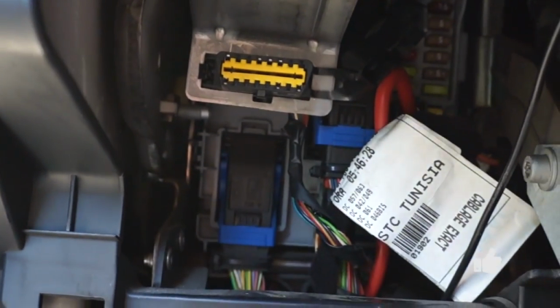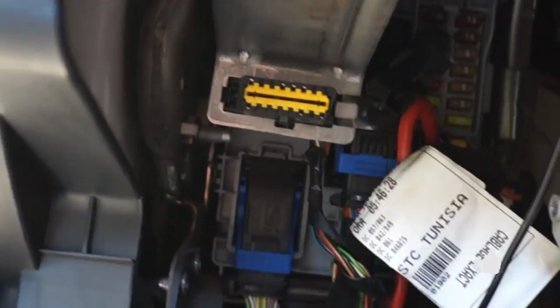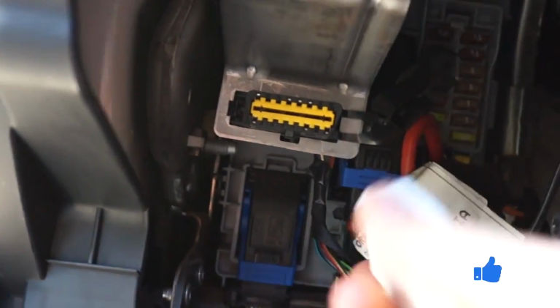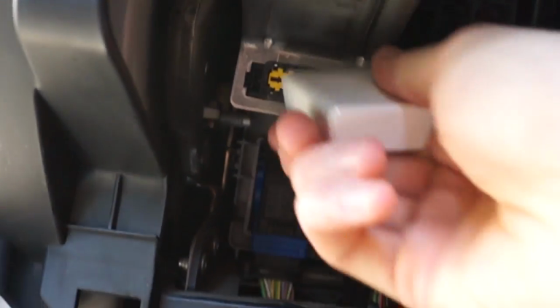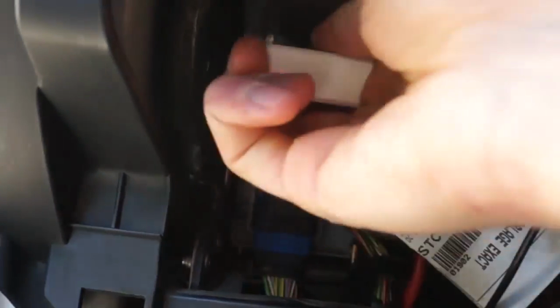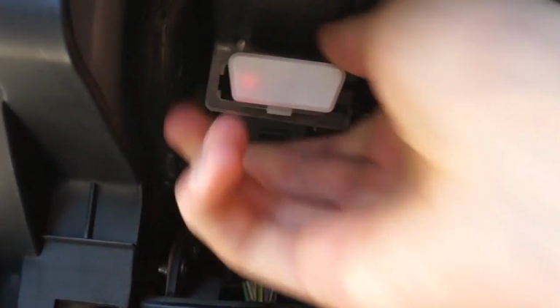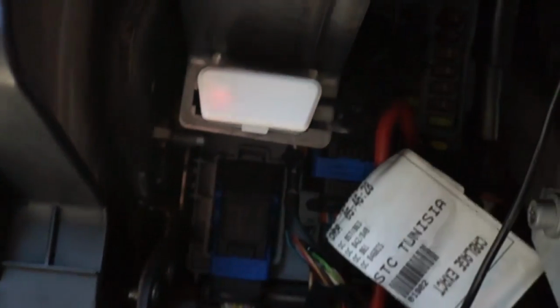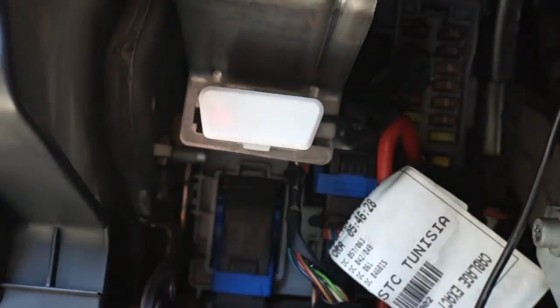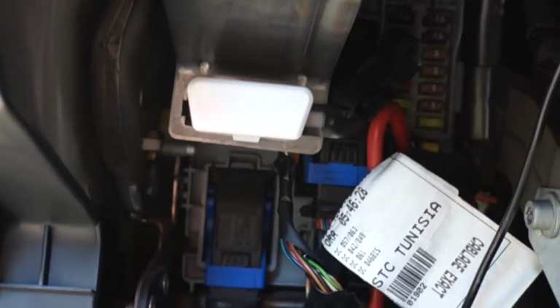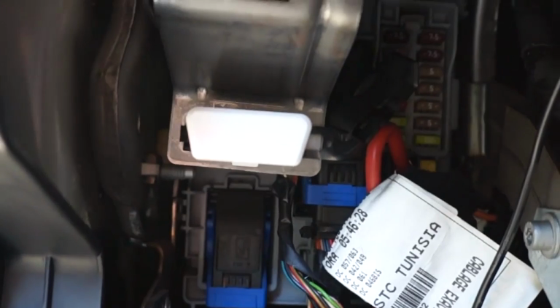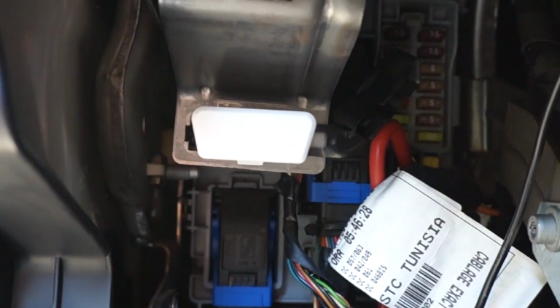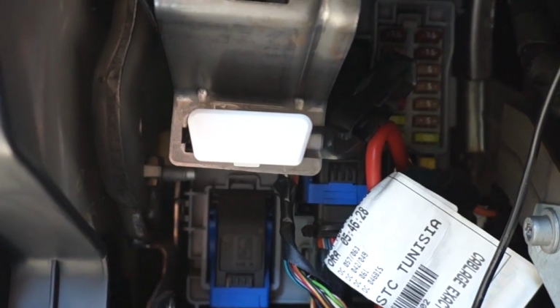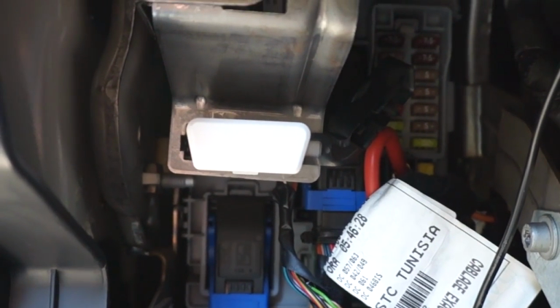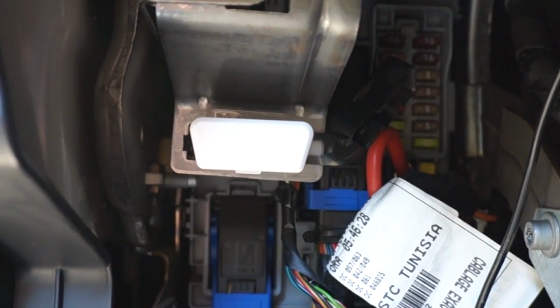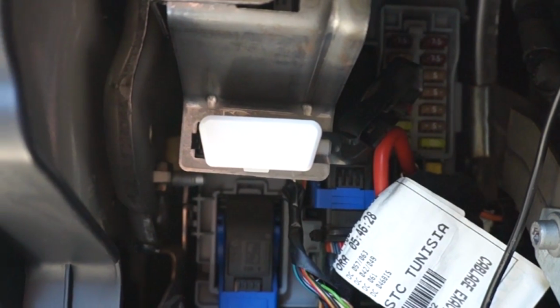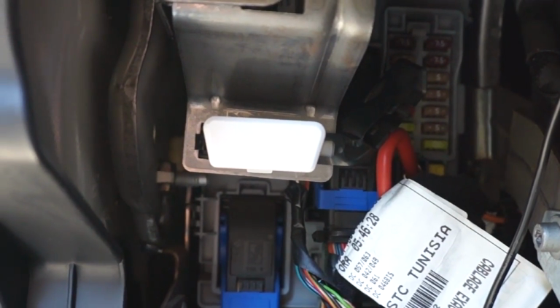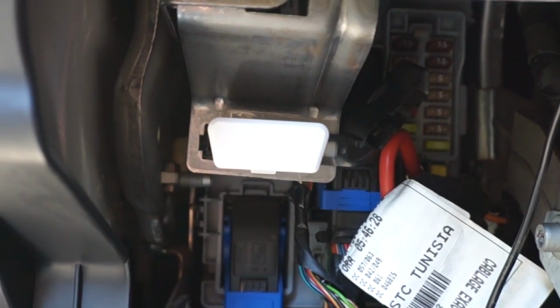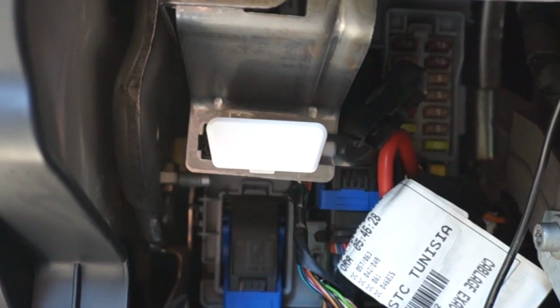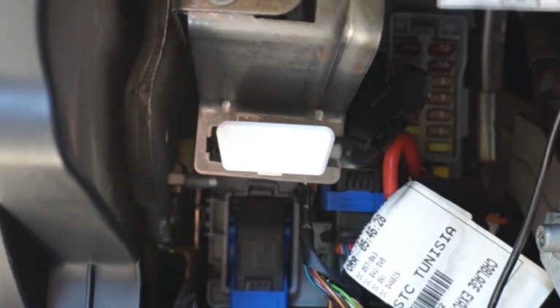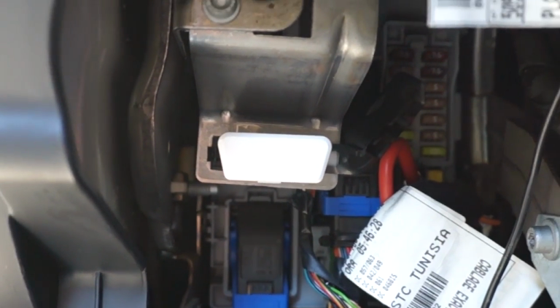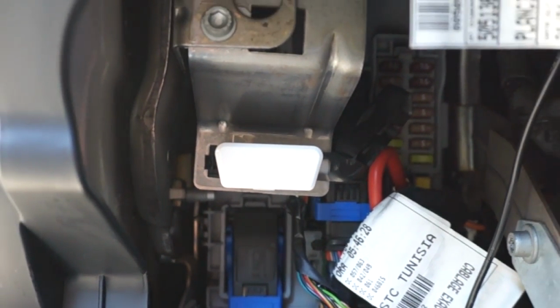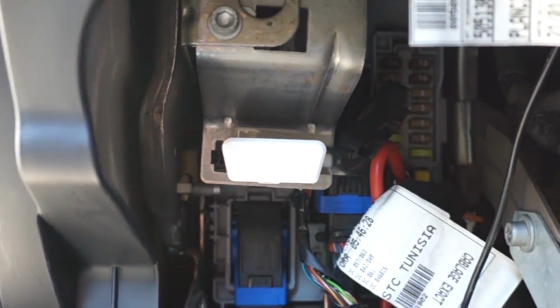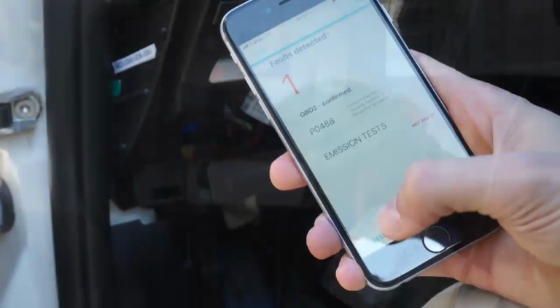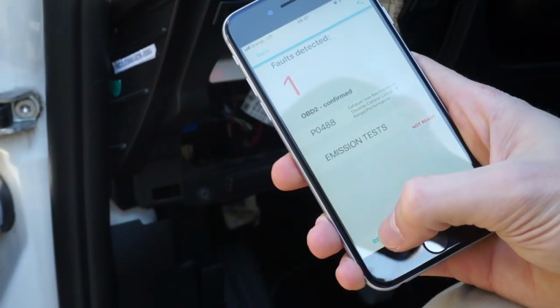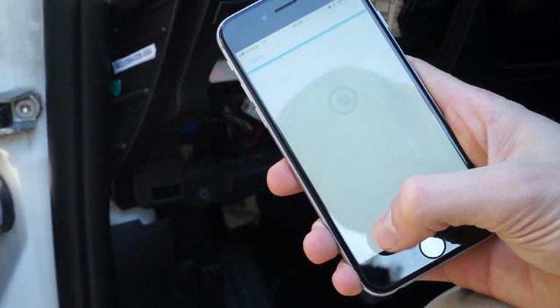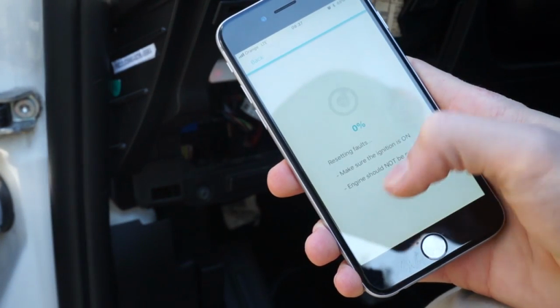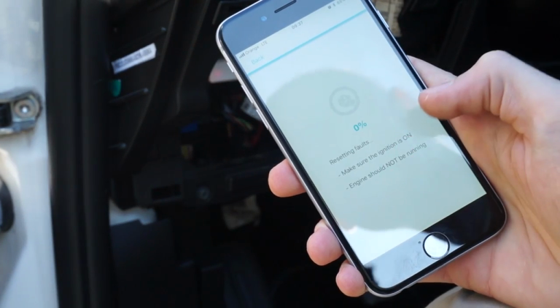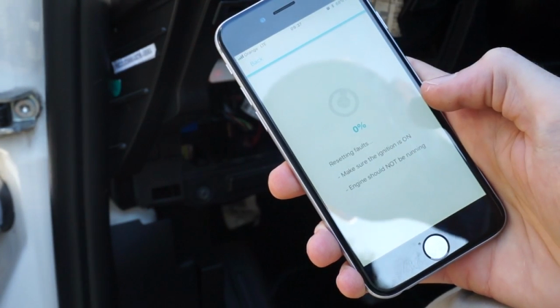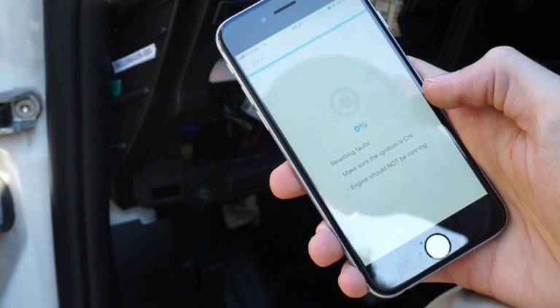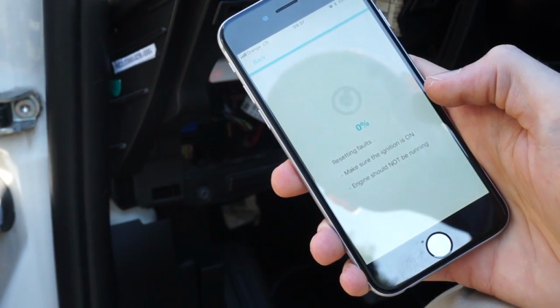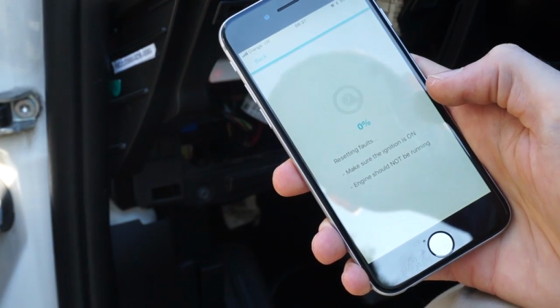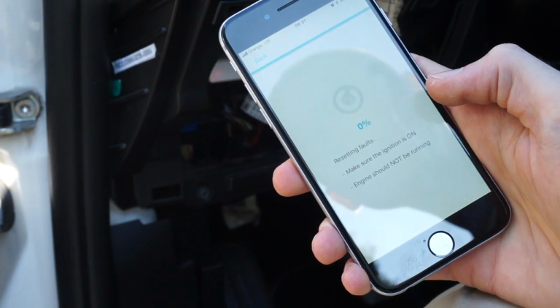Now we can connect the diagnostic scanner and start diagnosing the car. Let's reset the EGR fault.